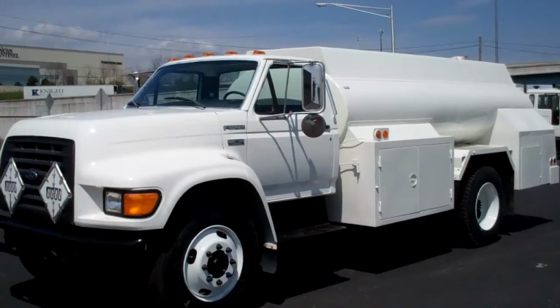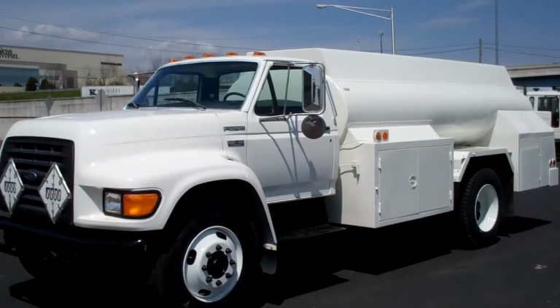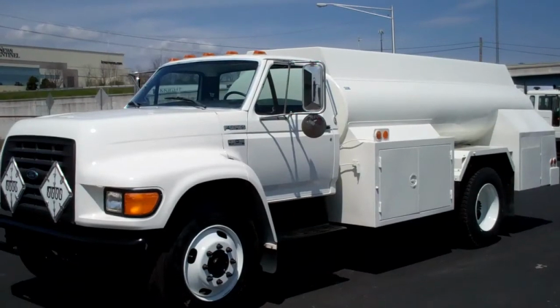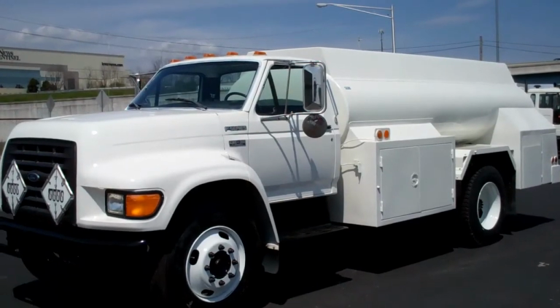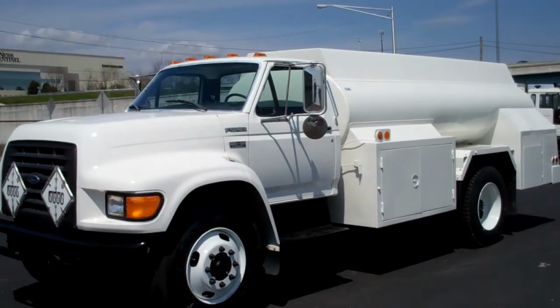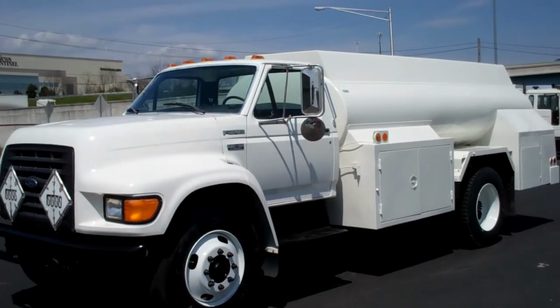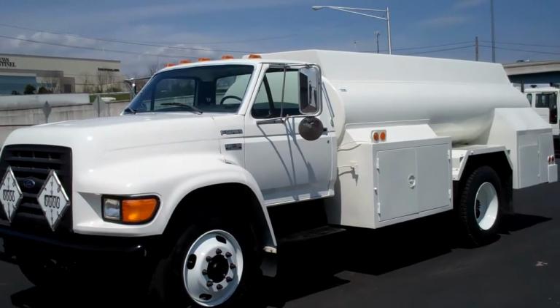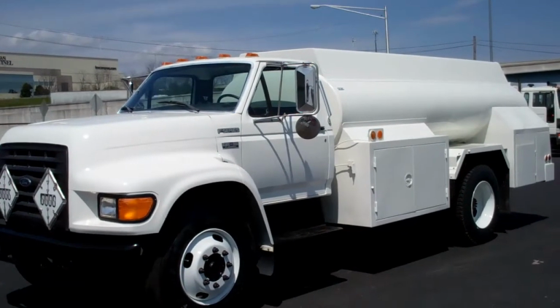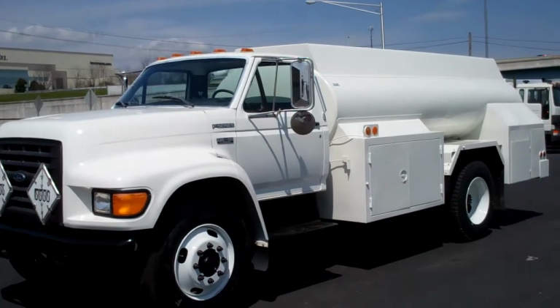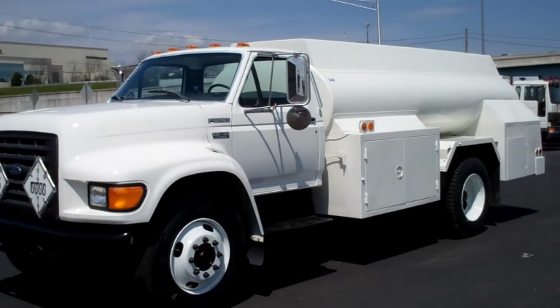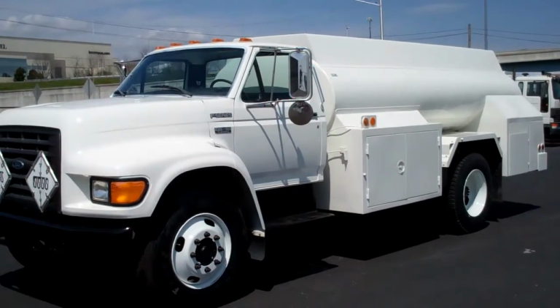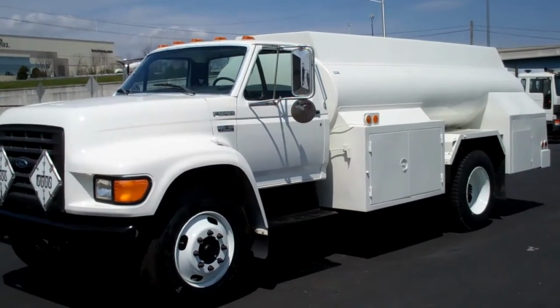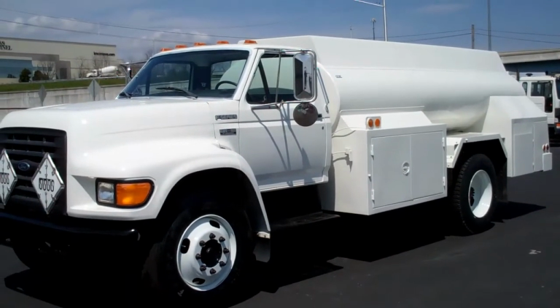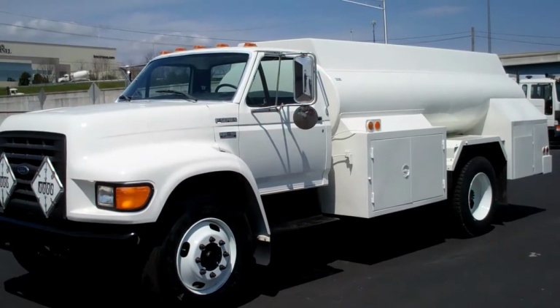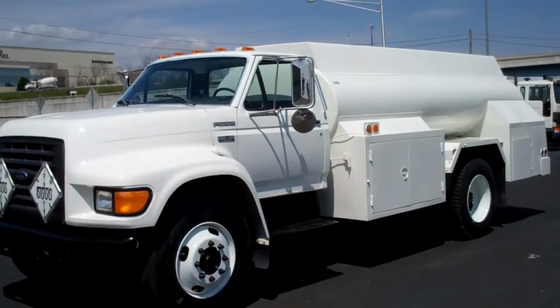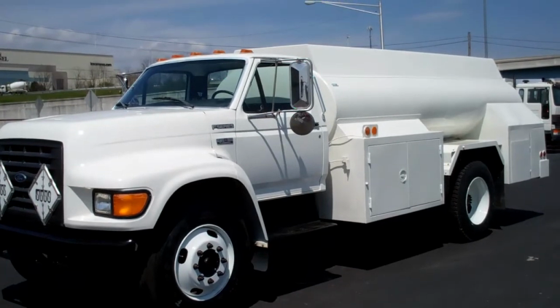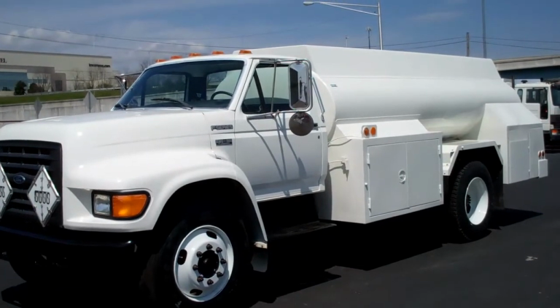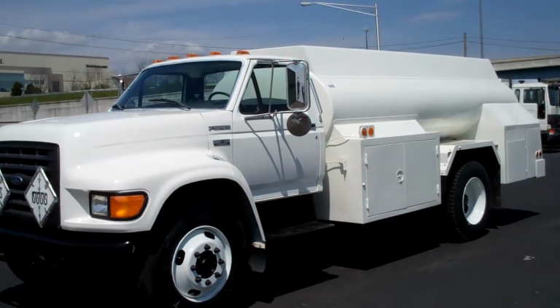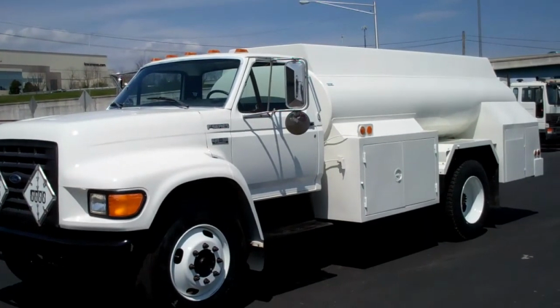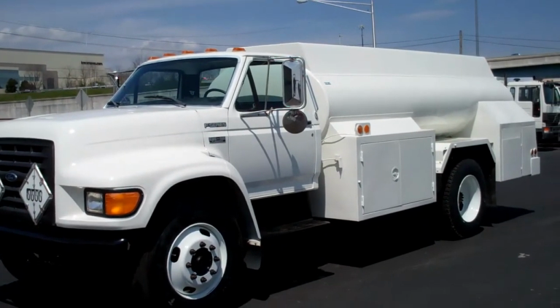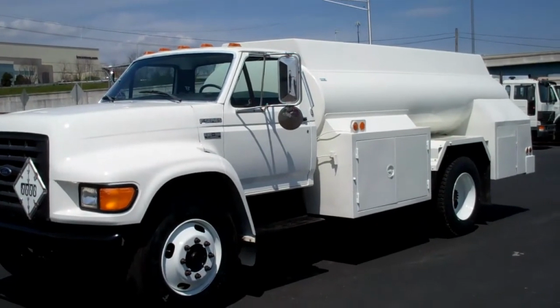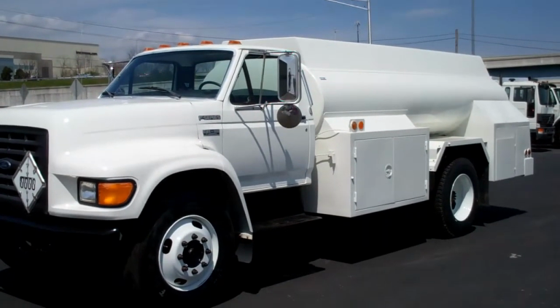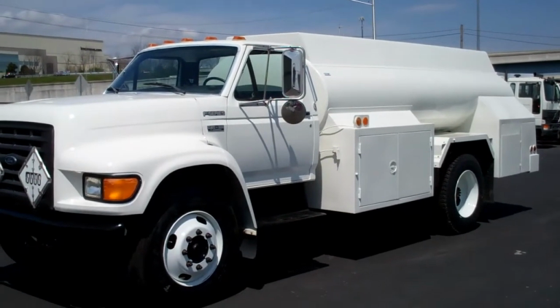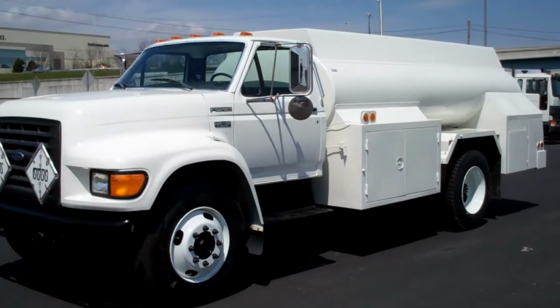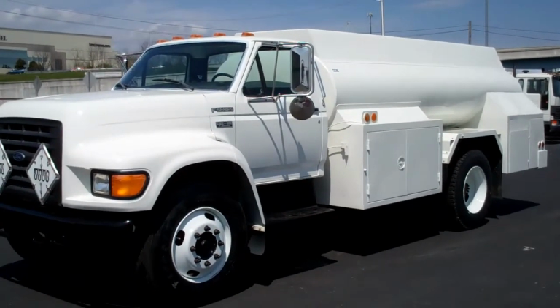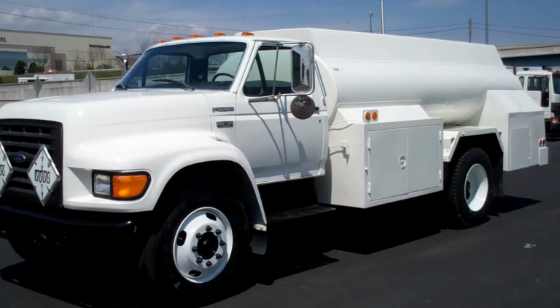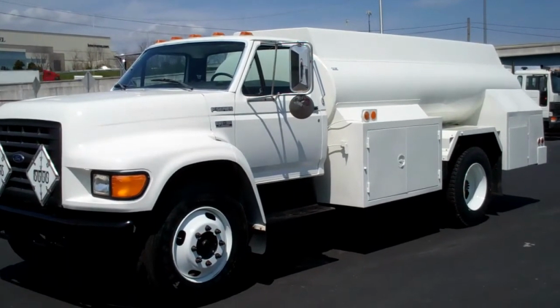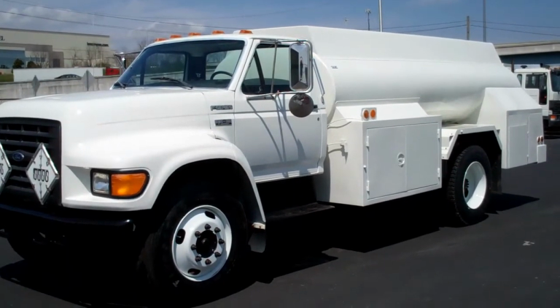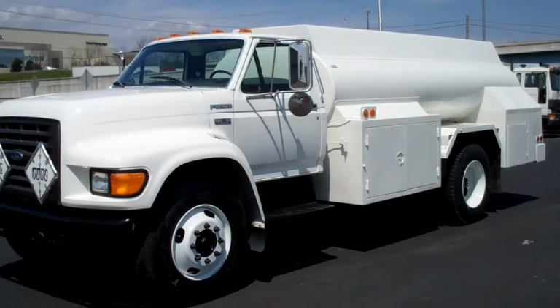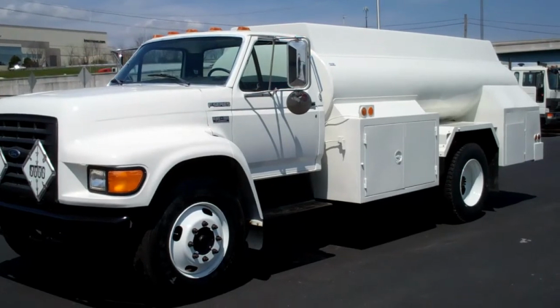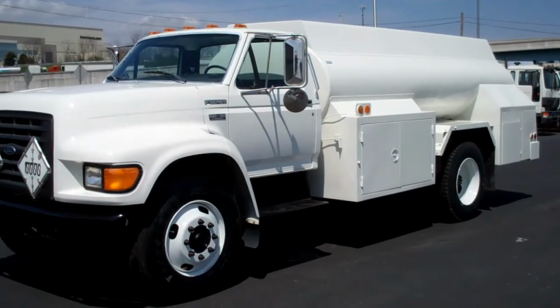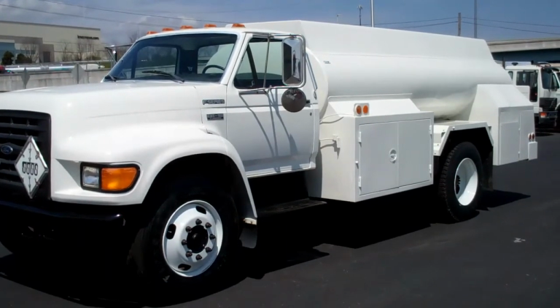A 1998 Ford F800 with a 1,200 gallon two compartment steel tank. Stock number 981692.